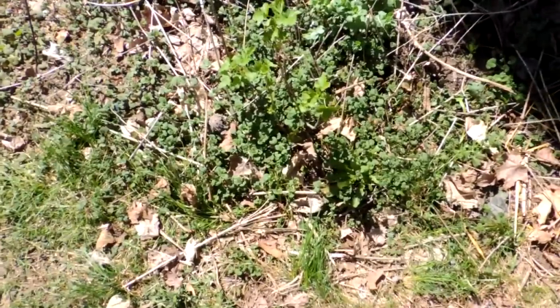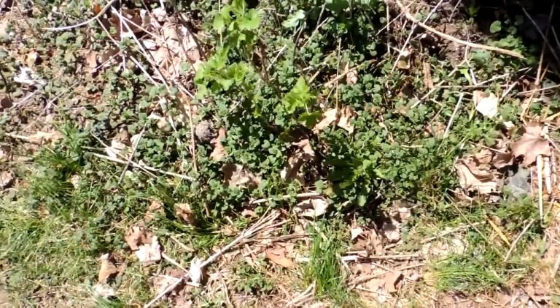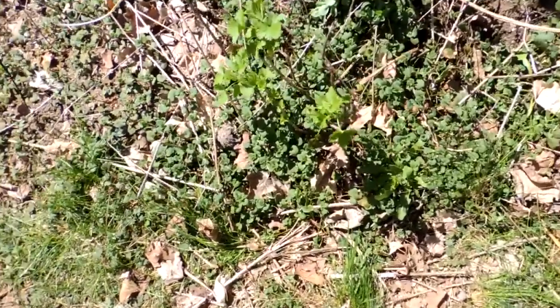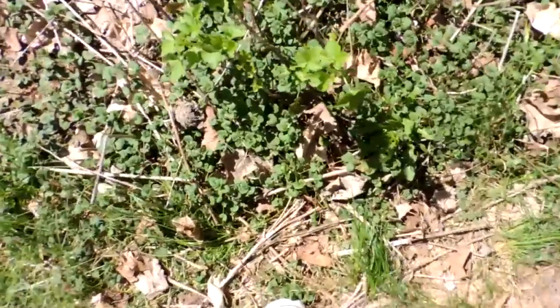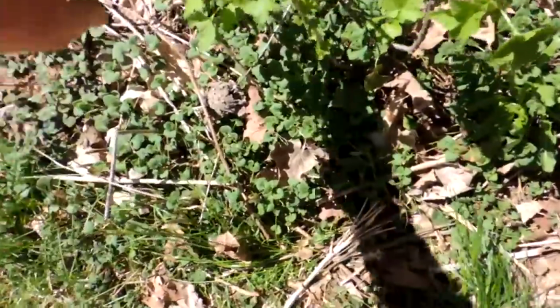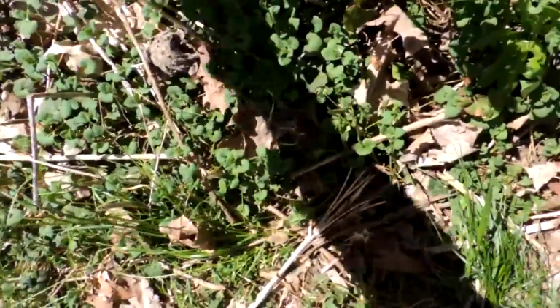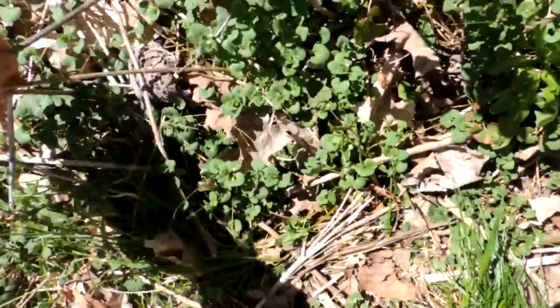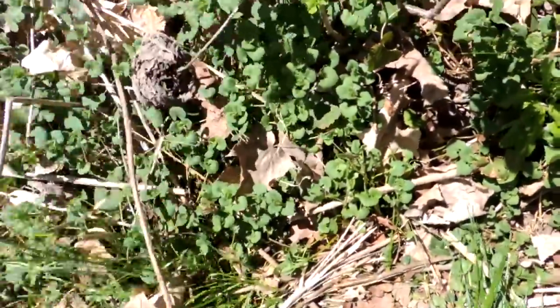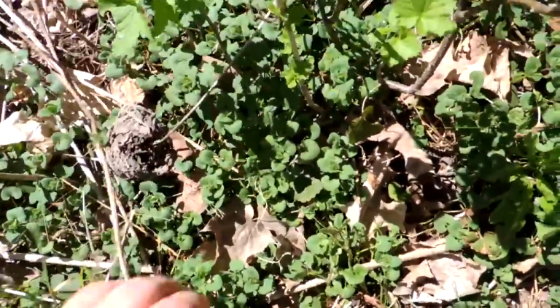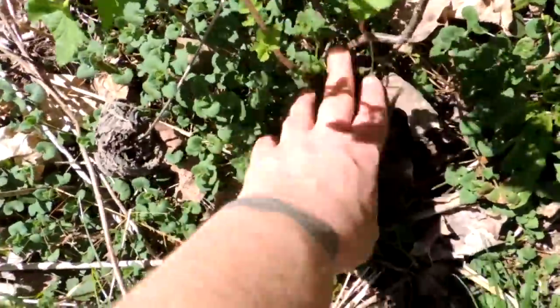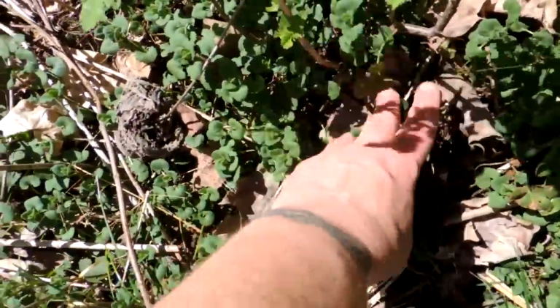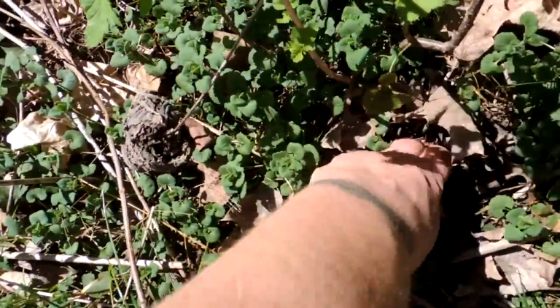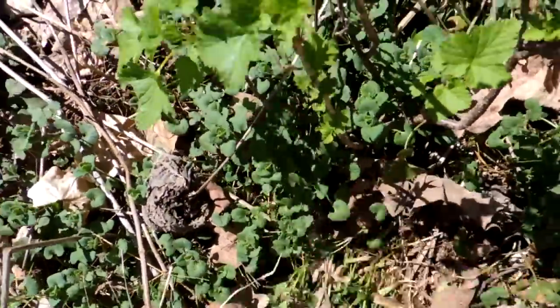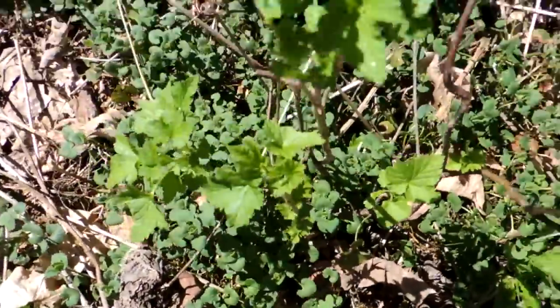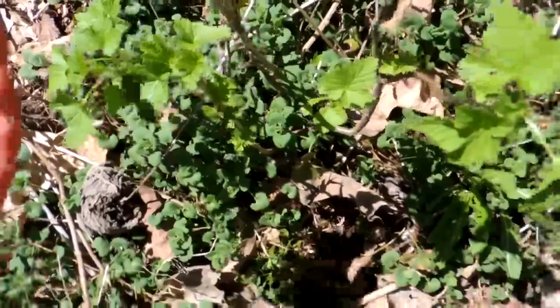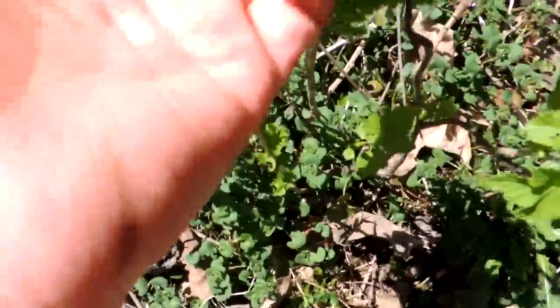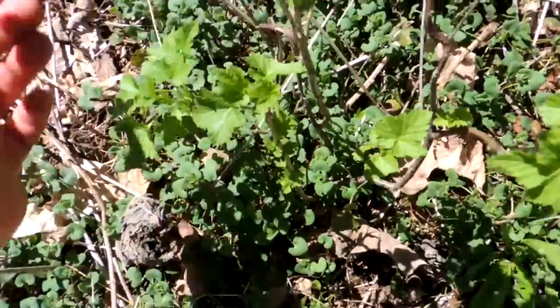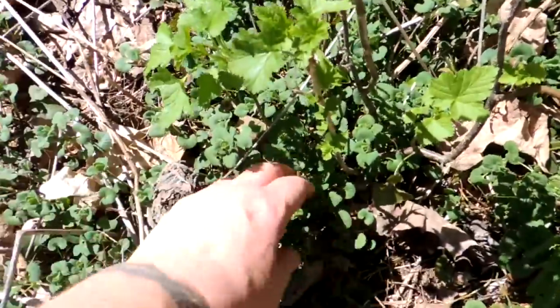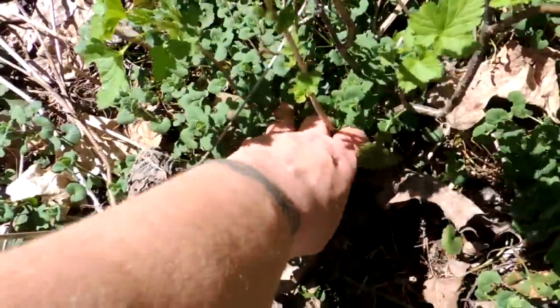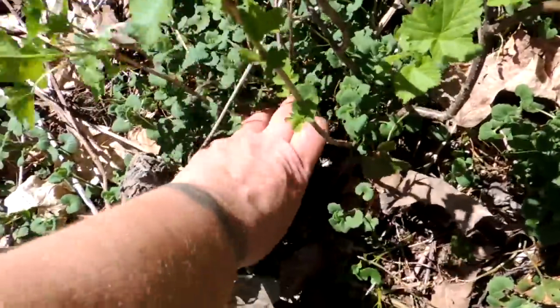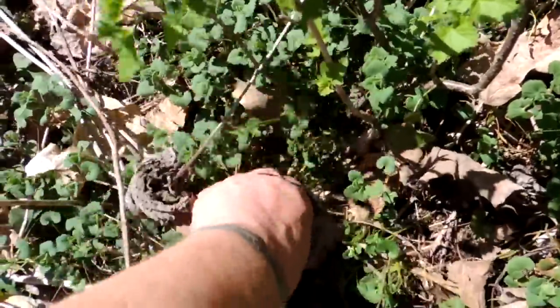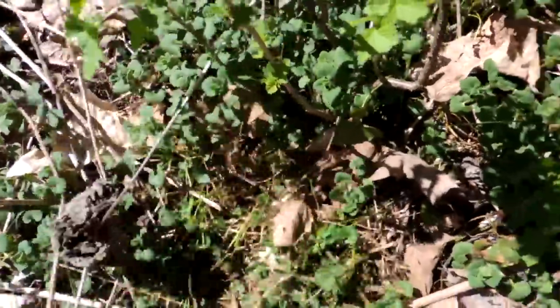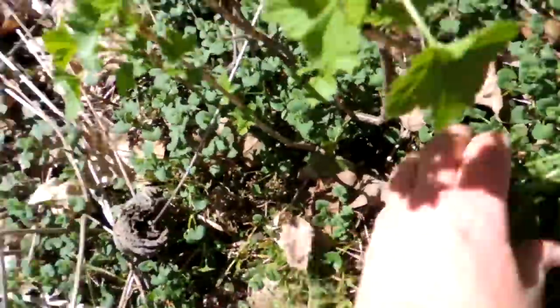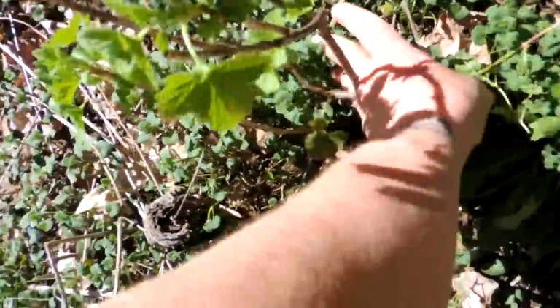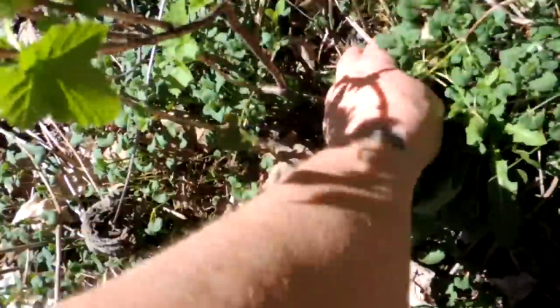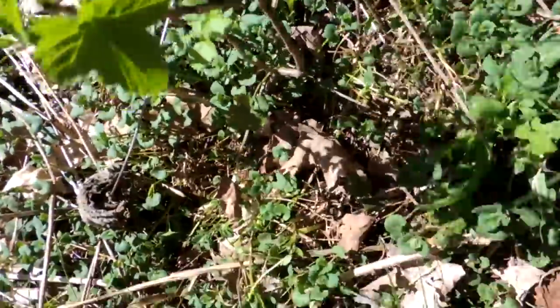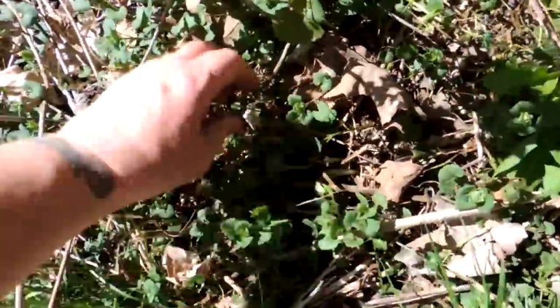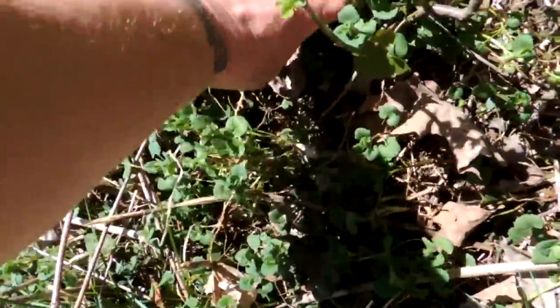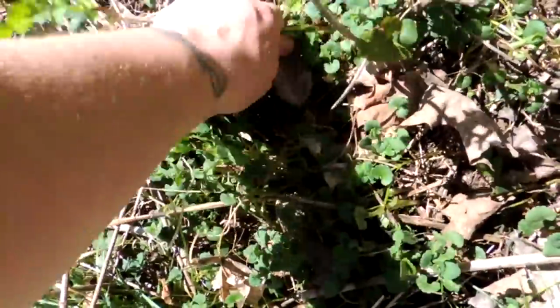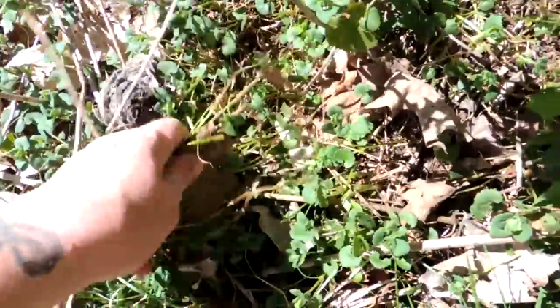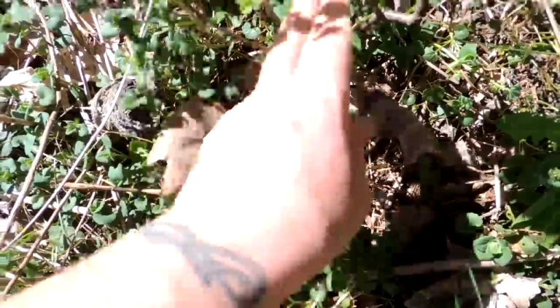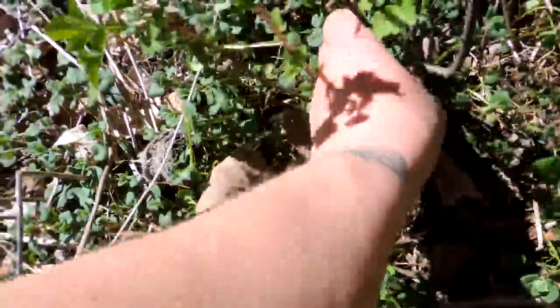This I'm really tickled about. I thought these died in the drought last year — these are my blackcurrant bushes. They're in the gooseberry family, for anybody who wants to know what a blackcurrant is.